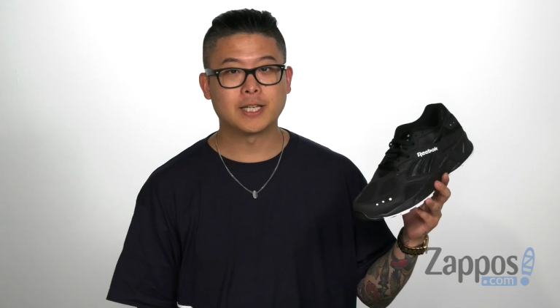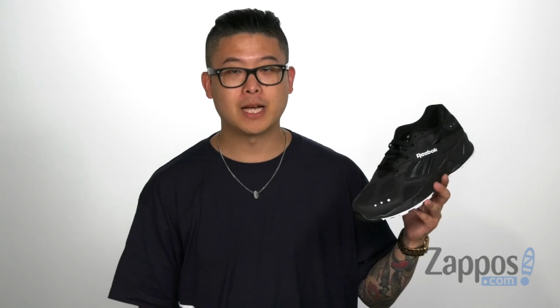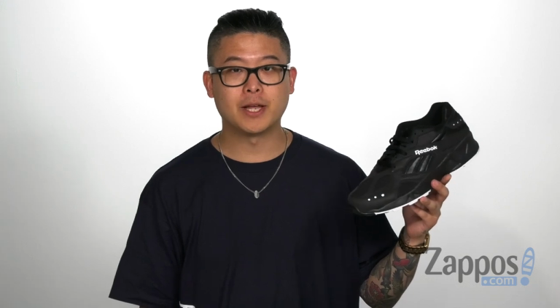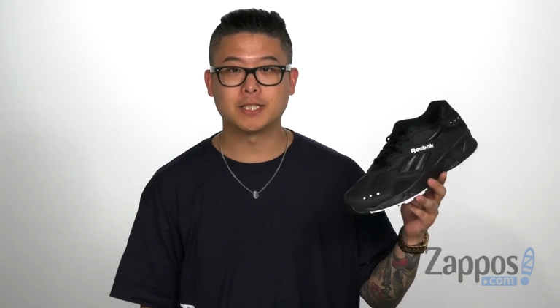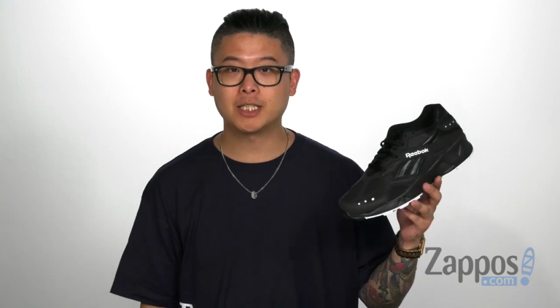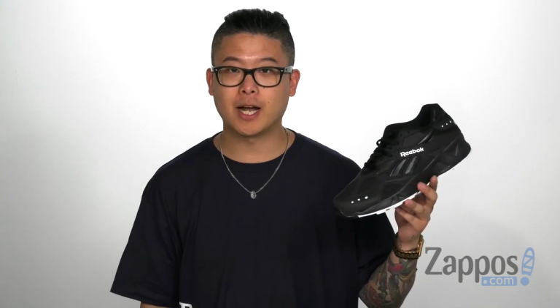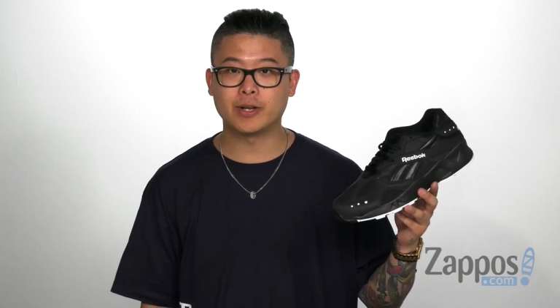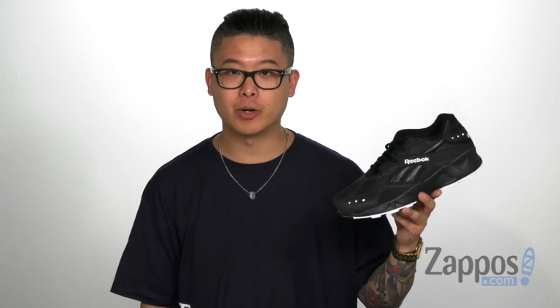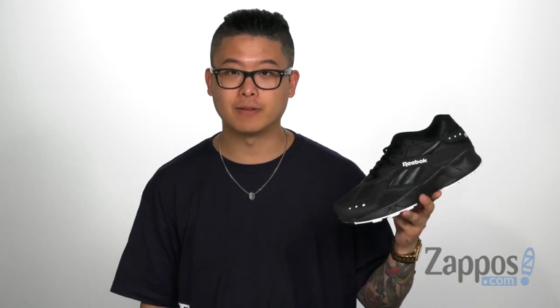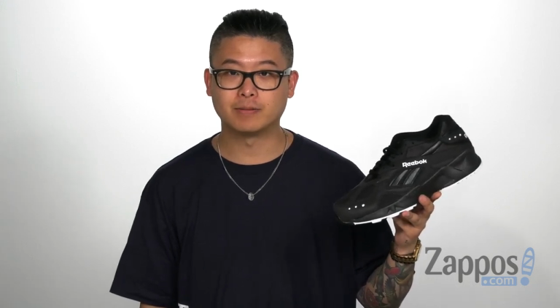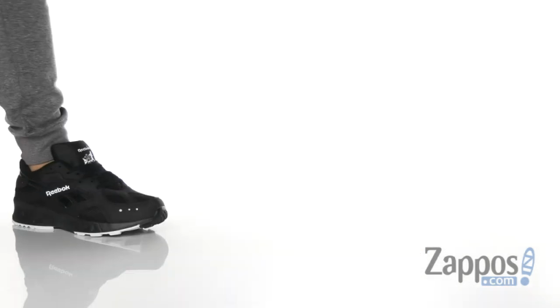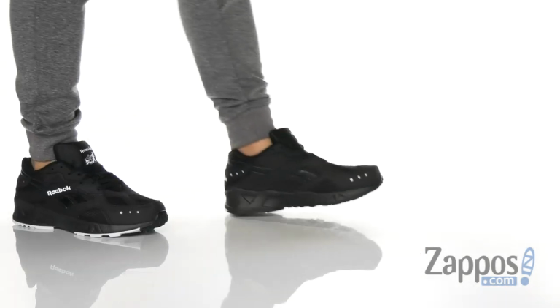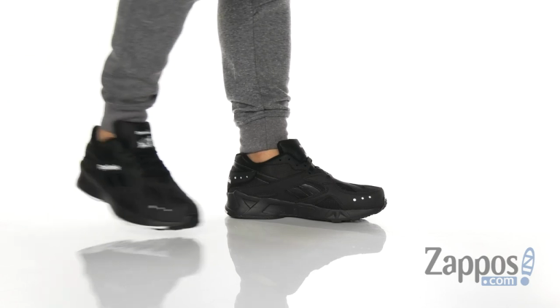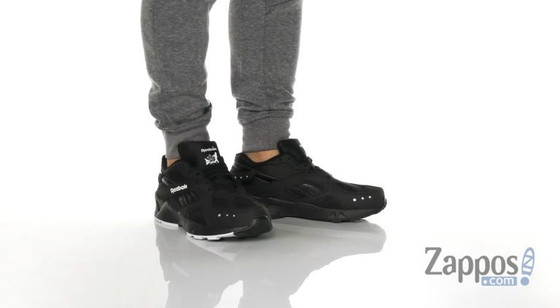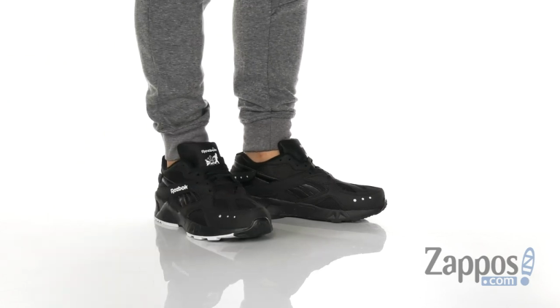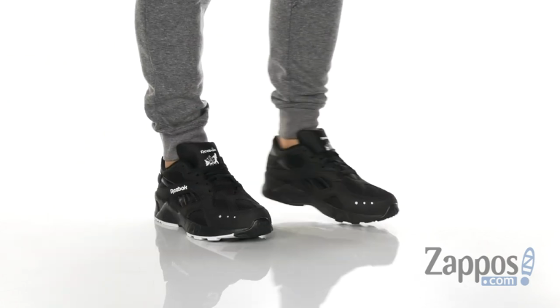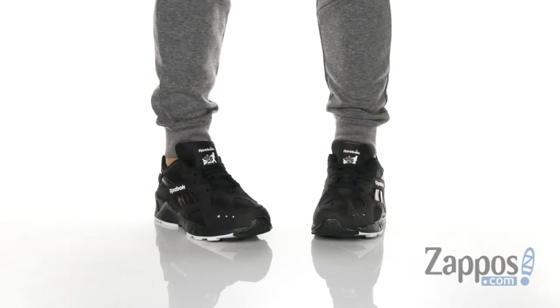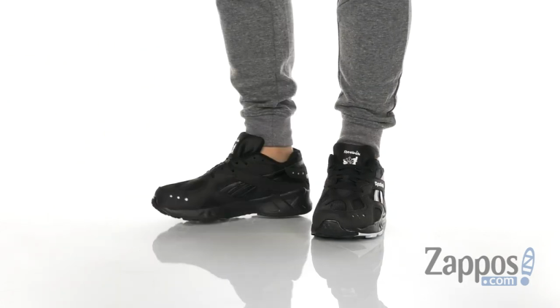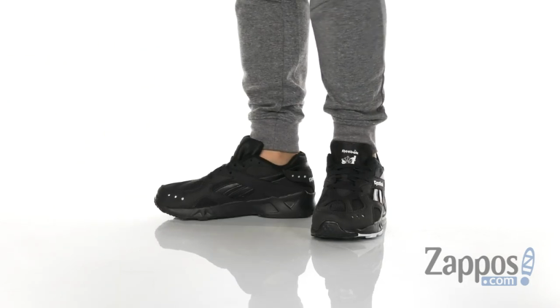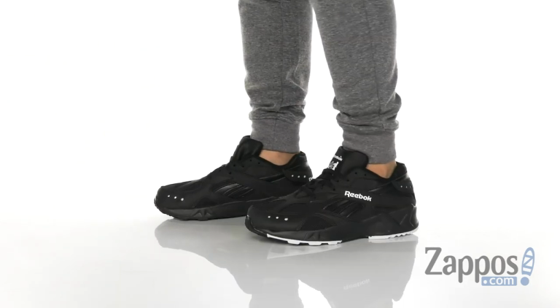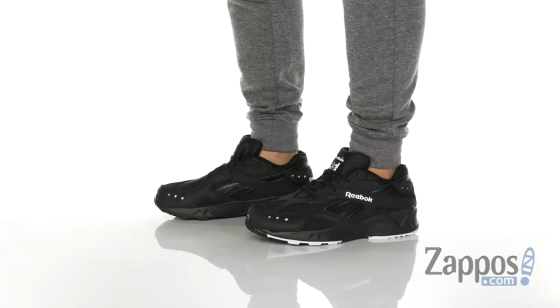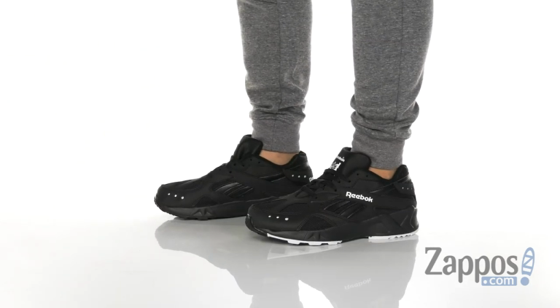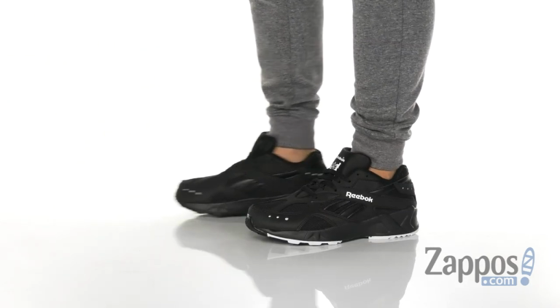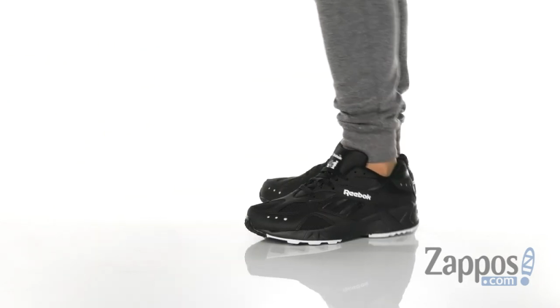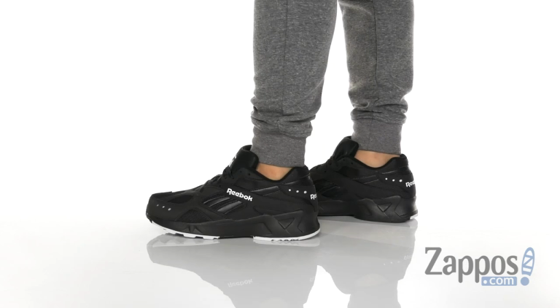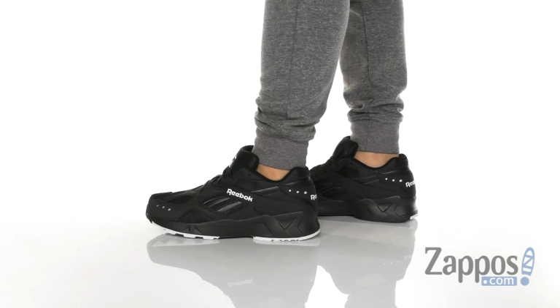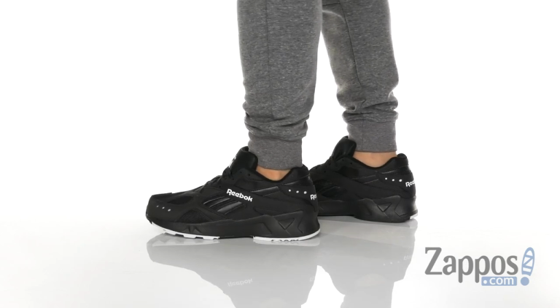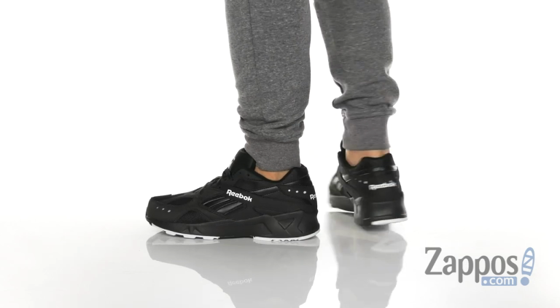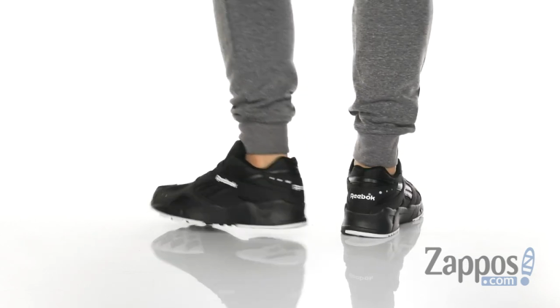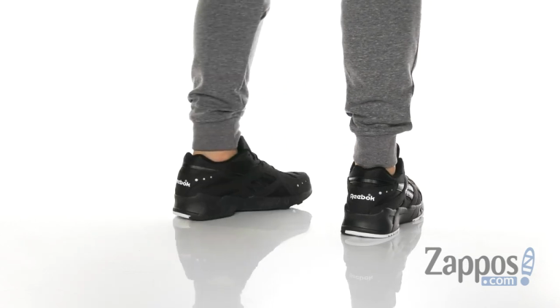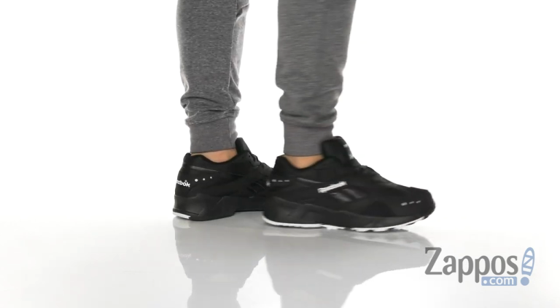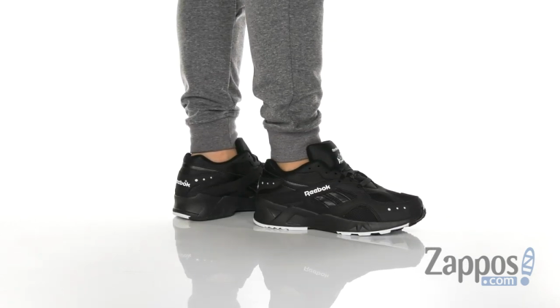Hey, it's Andrew from Zappos and this is the Aztrek 93 from Reebok Lifestyle. This lightweight, stylish, and retro-inspired sneaker from Reebok features a very breathable mesh upper.